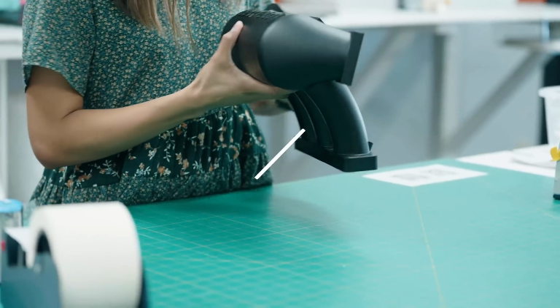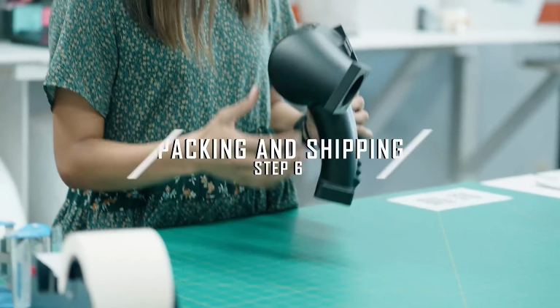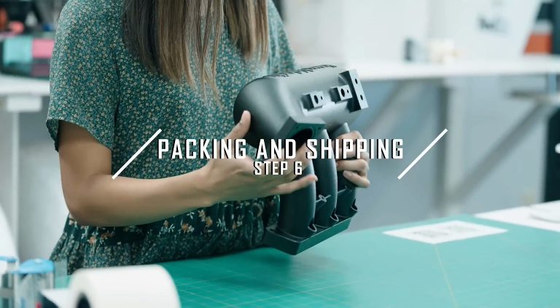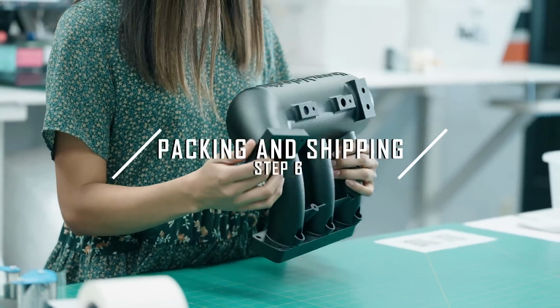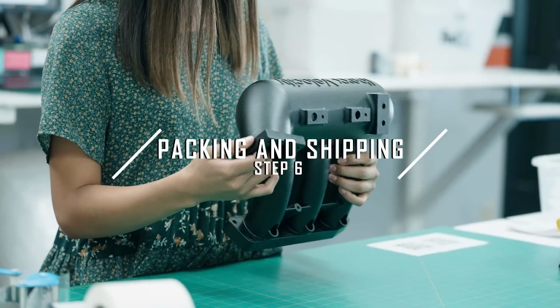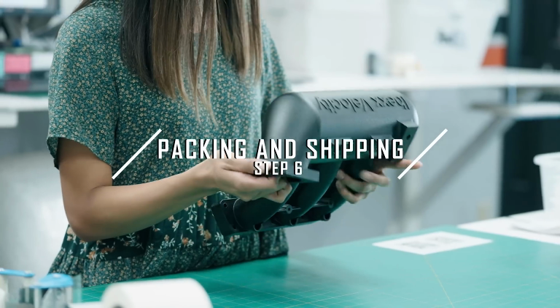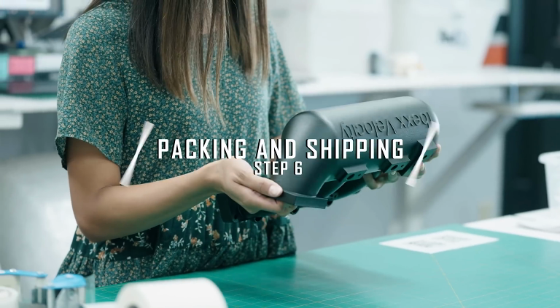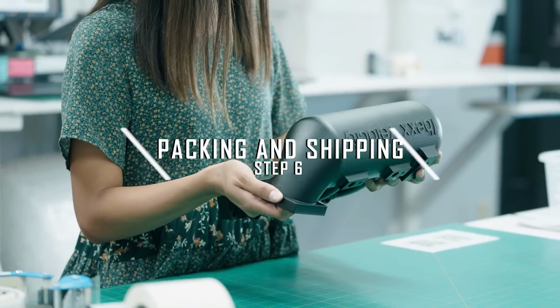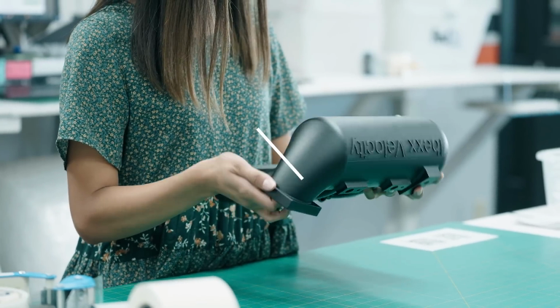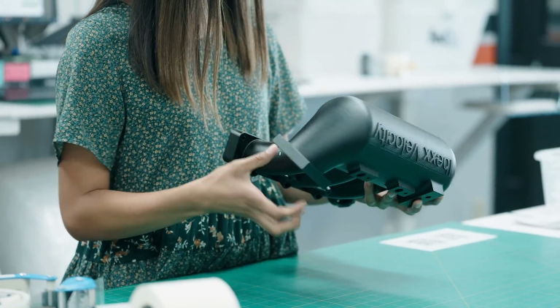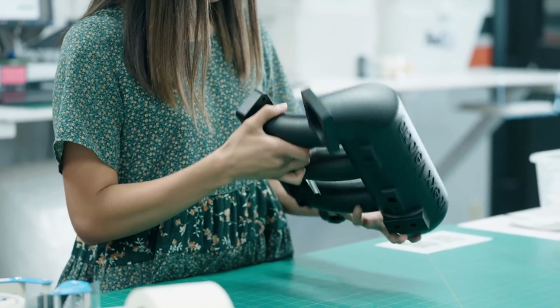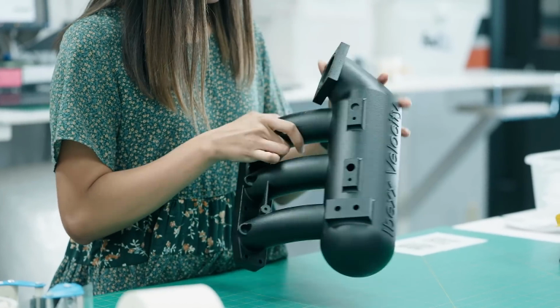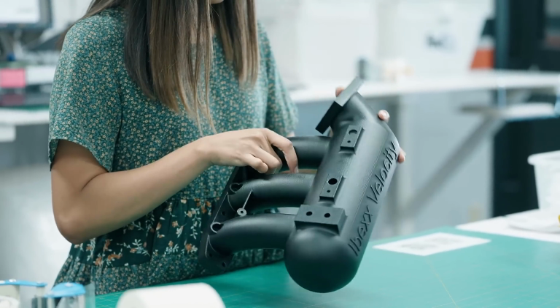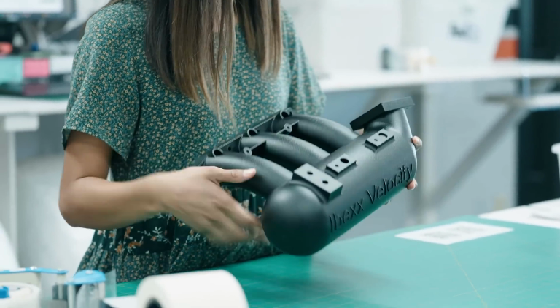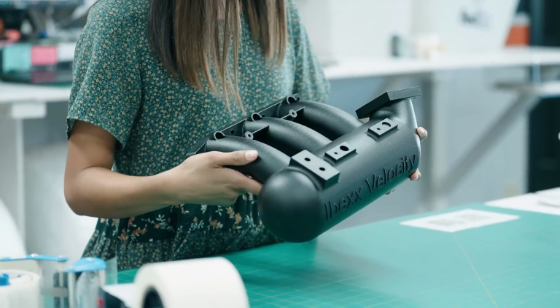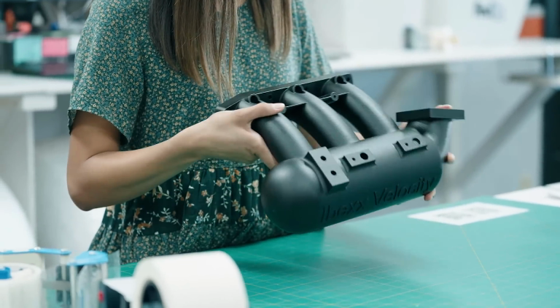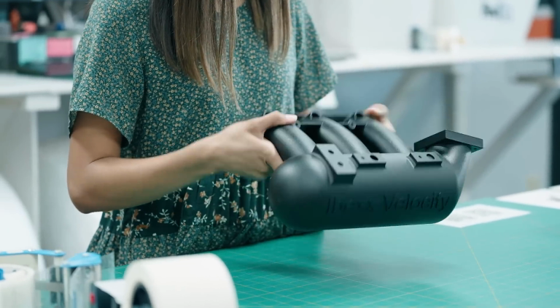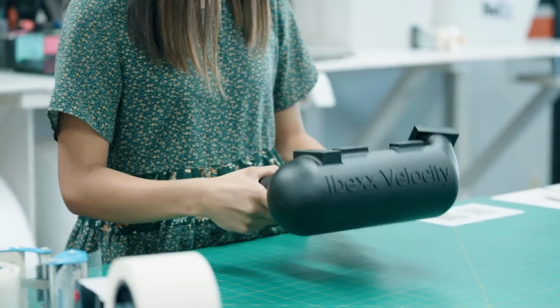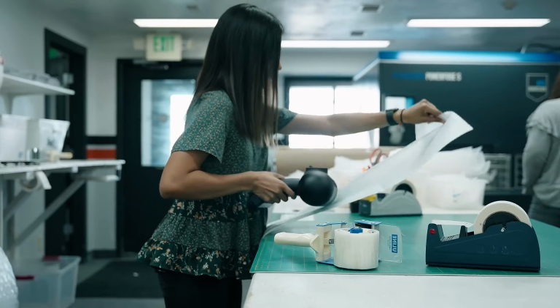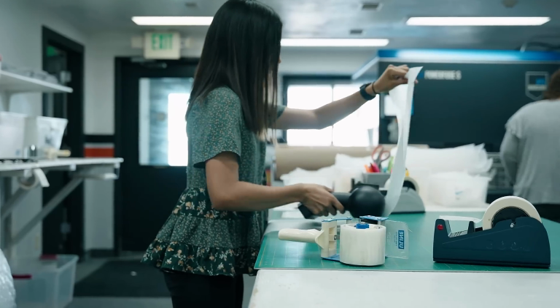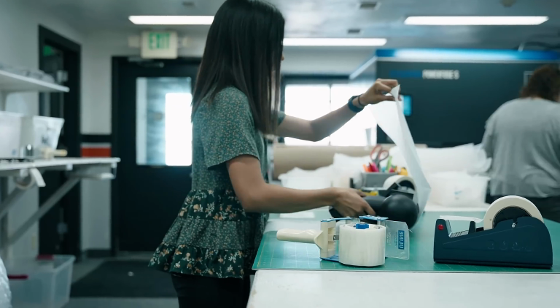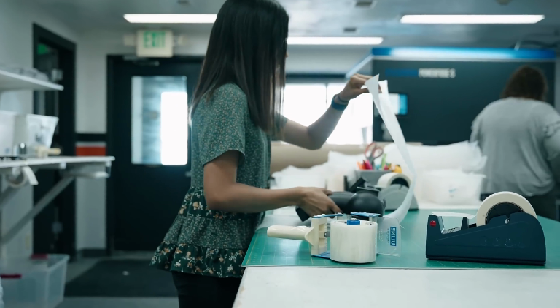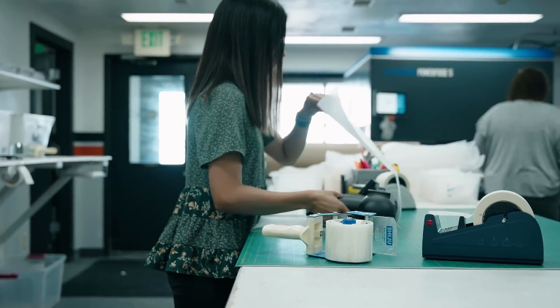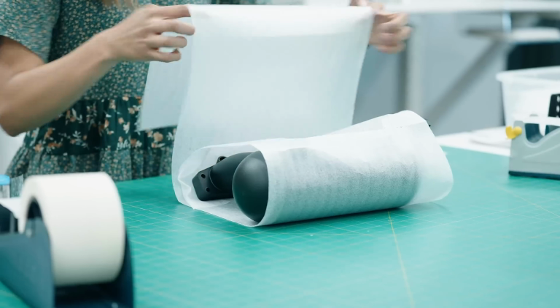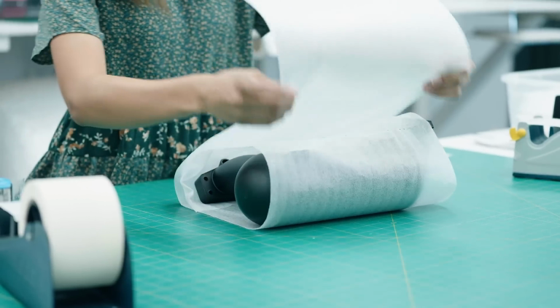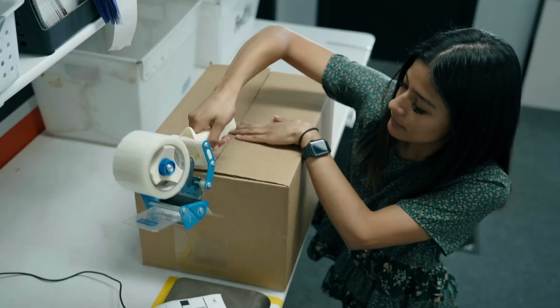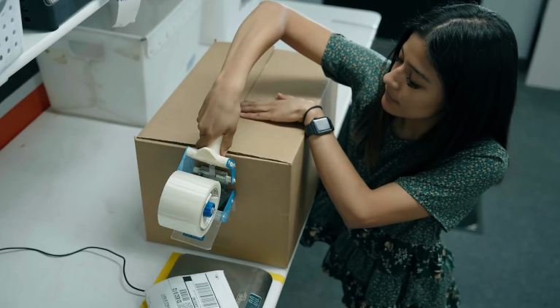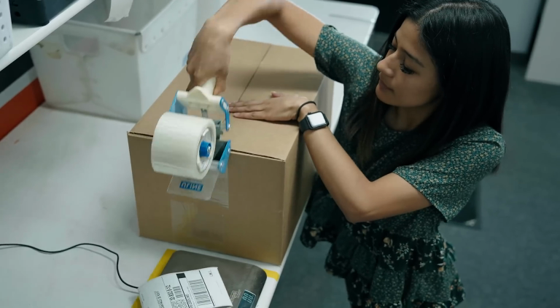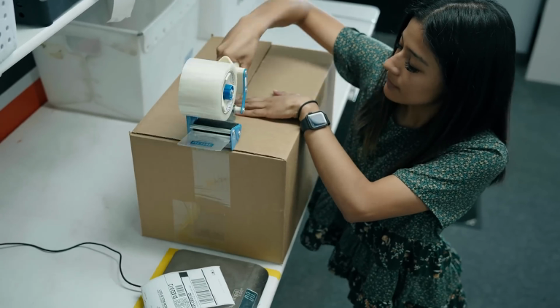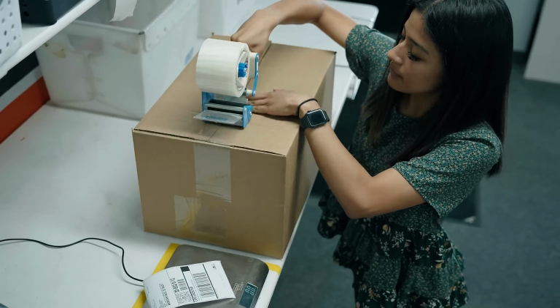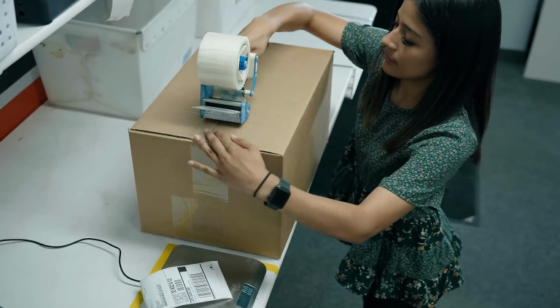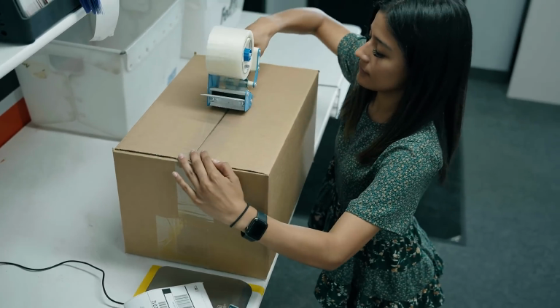Now that the parts have completed their finish, it's time to be shipped out. Our shipping team will then do a final quality control check and make sure that the order was fulfilled correctly. Once finished, they wrap up your order and ship it out.